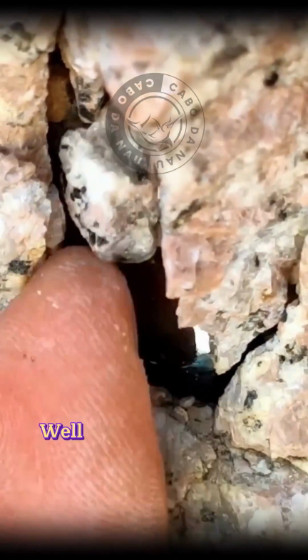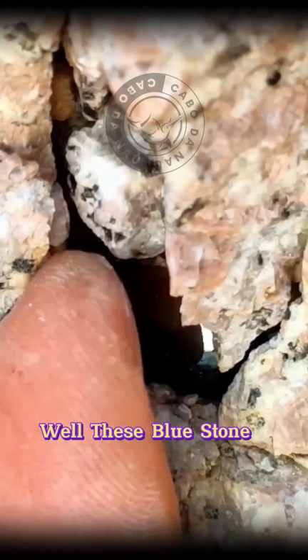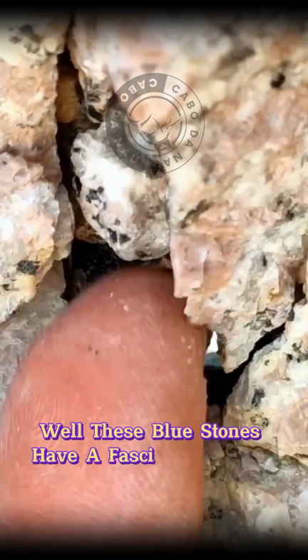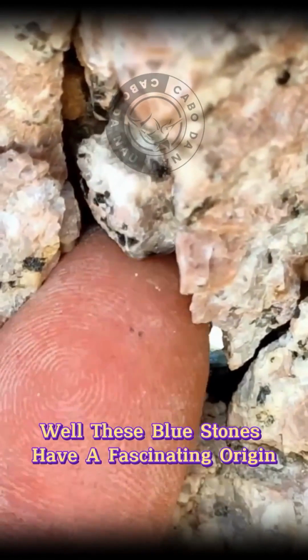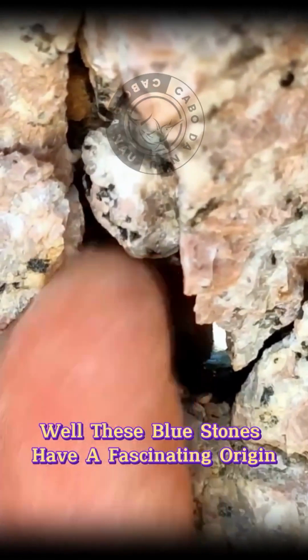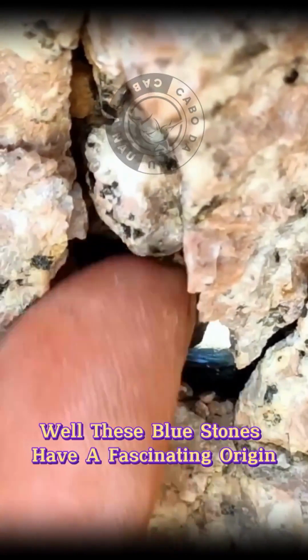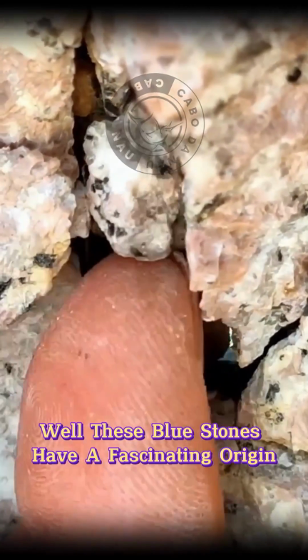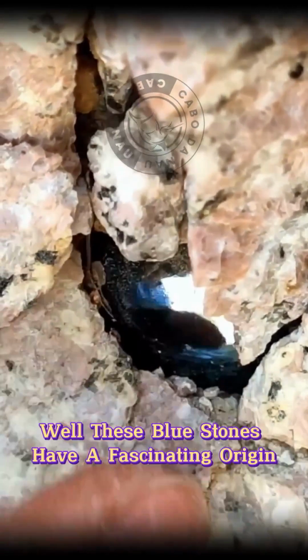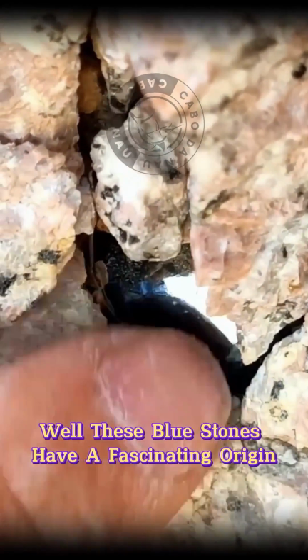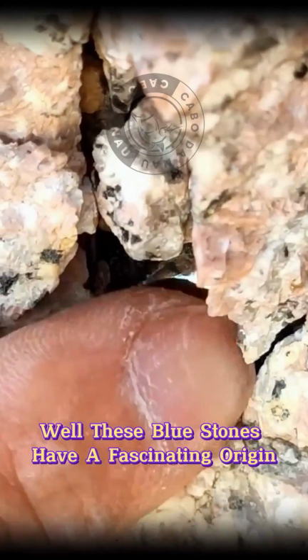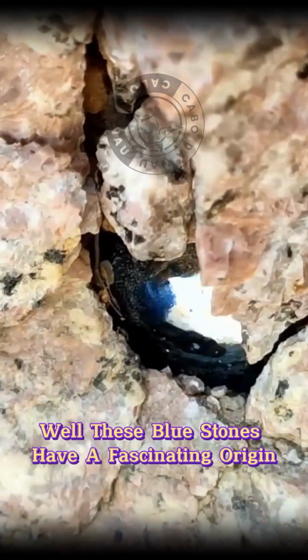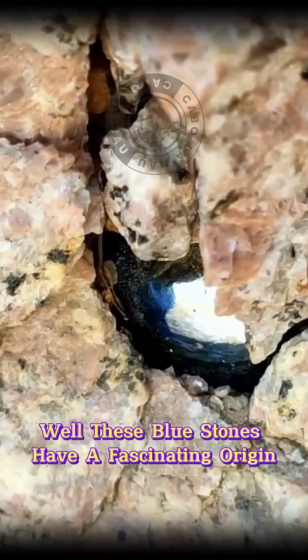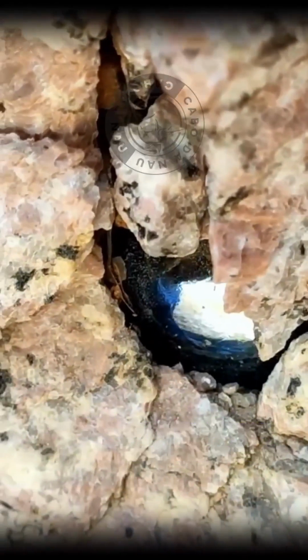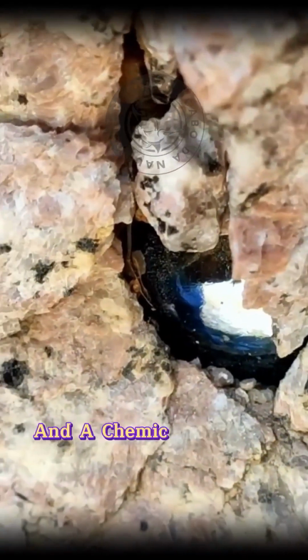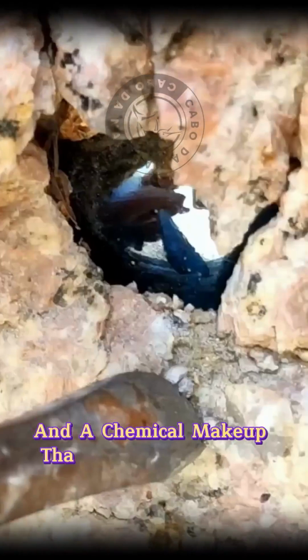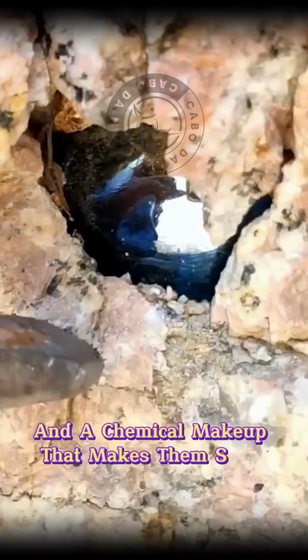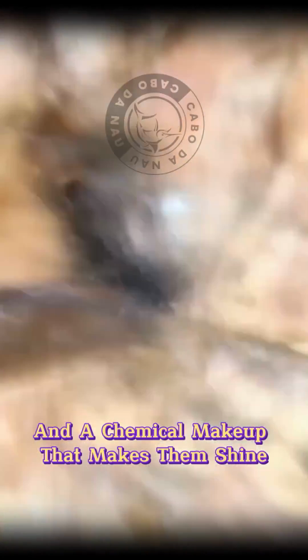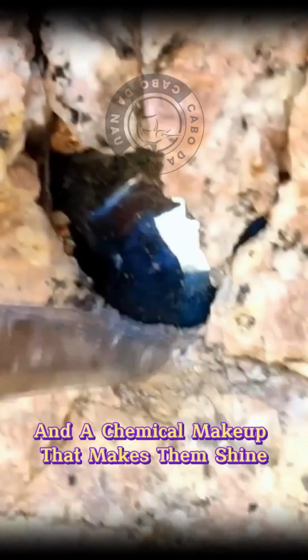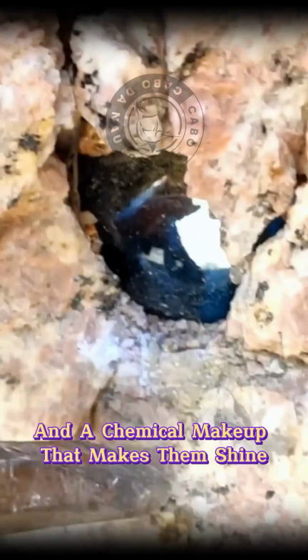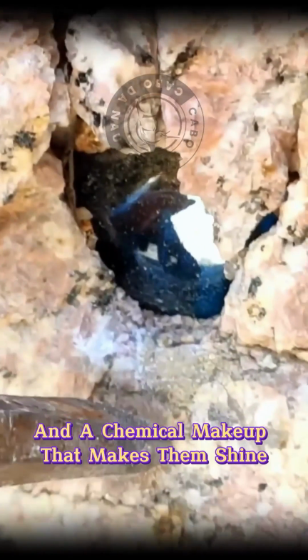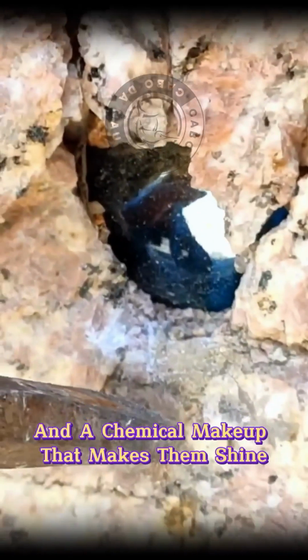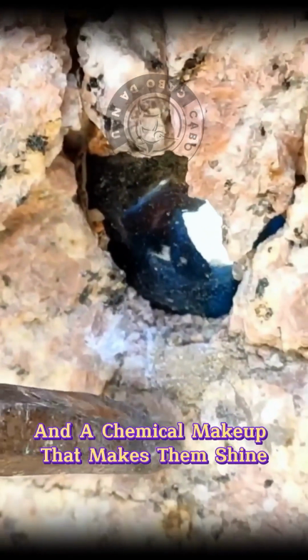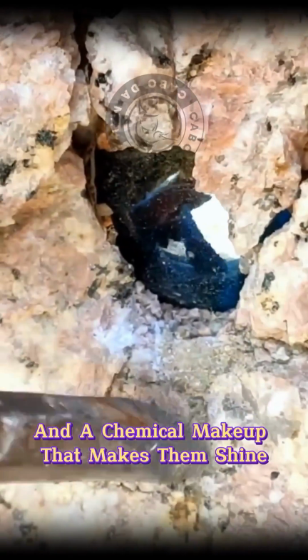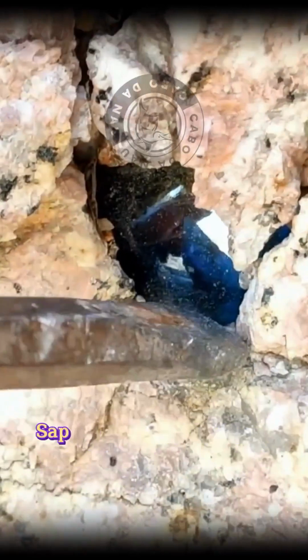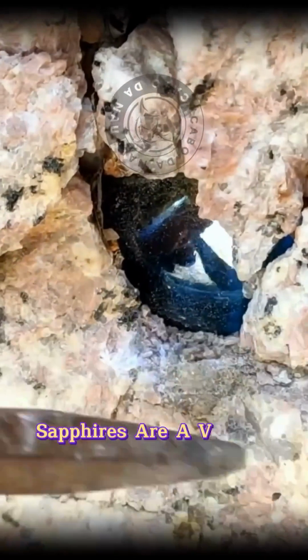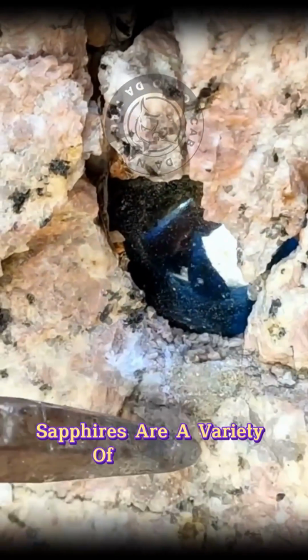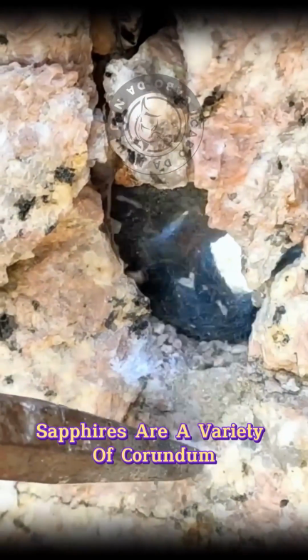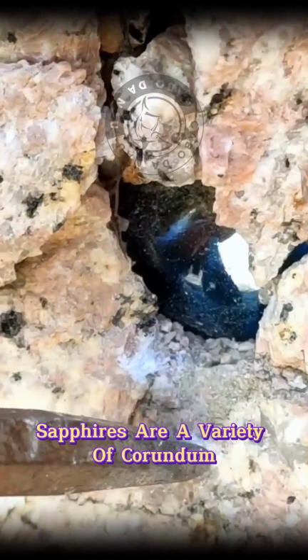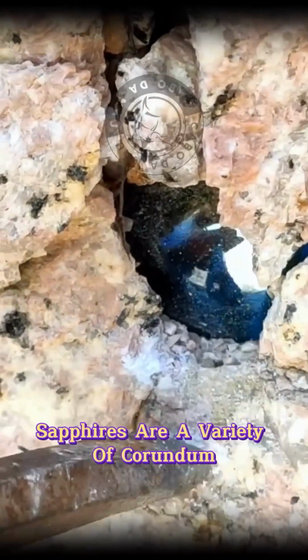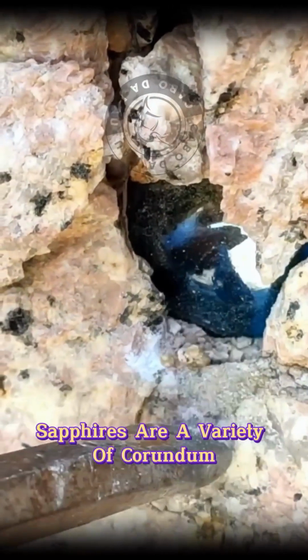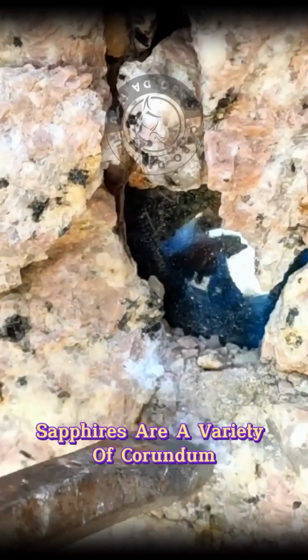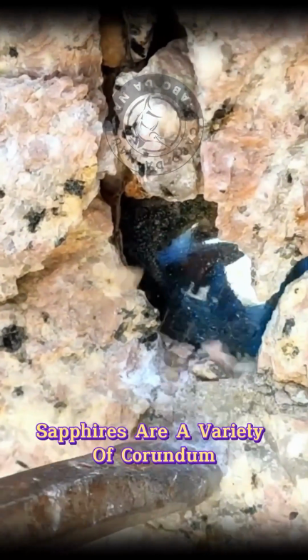Well, these blue stones have a fascinating origin and a chemical makeup that makes them shine. Sapphires are a variety of corundum,